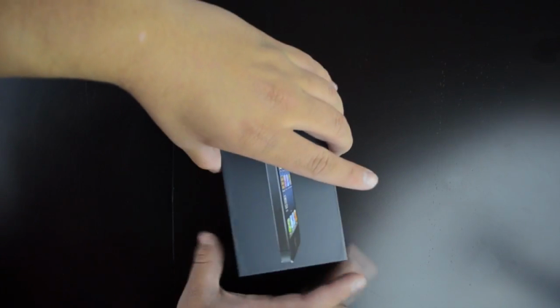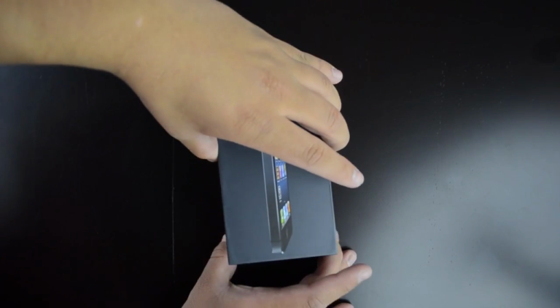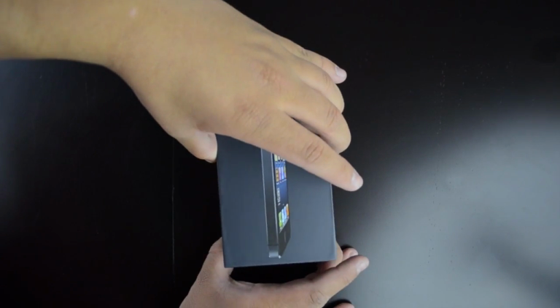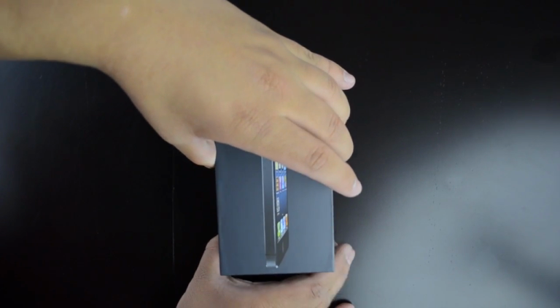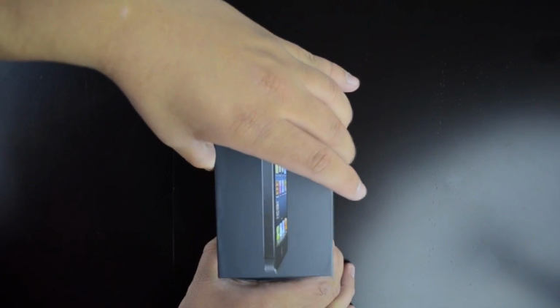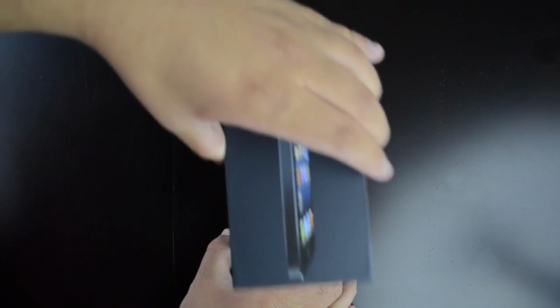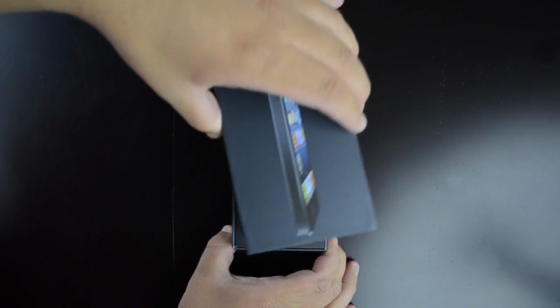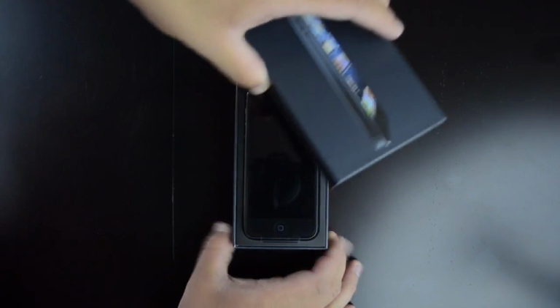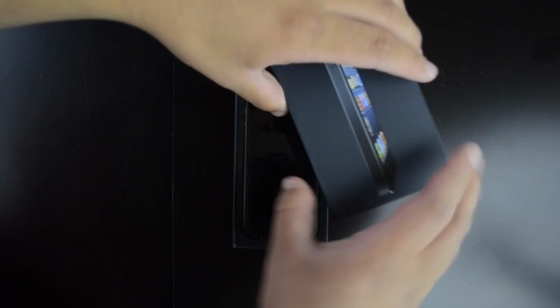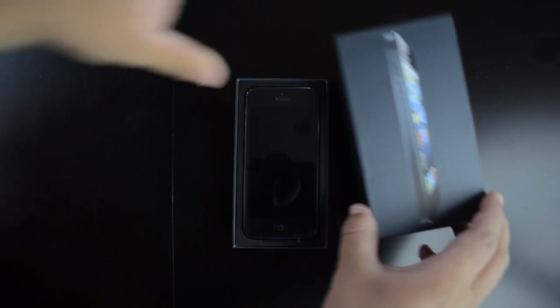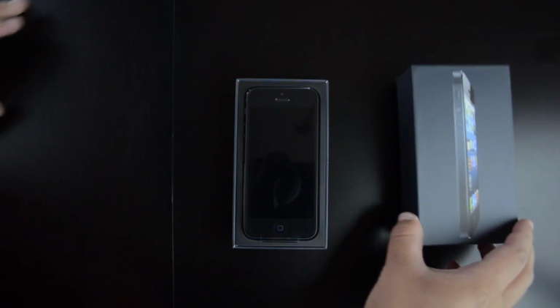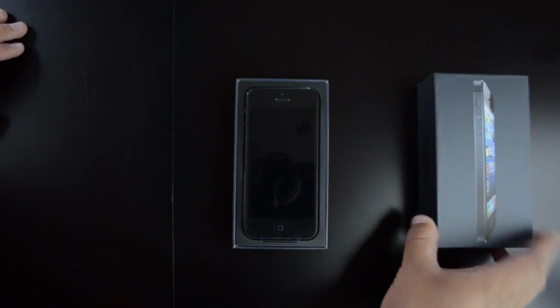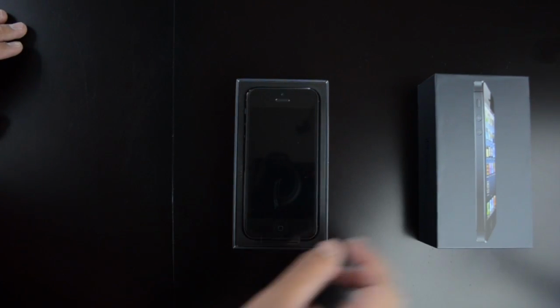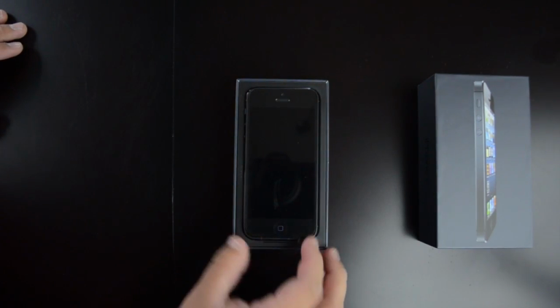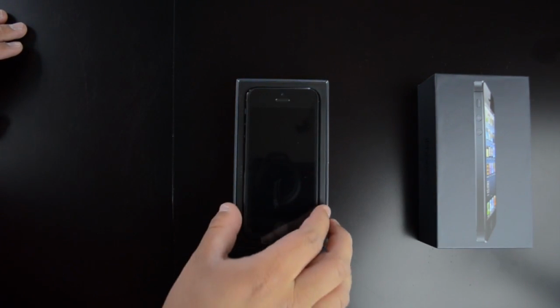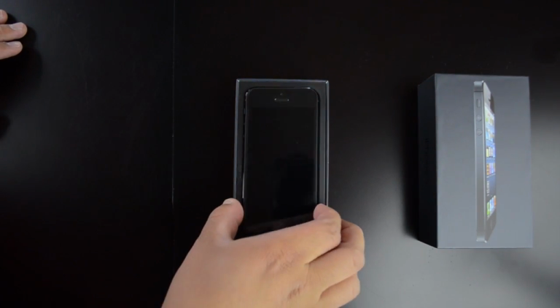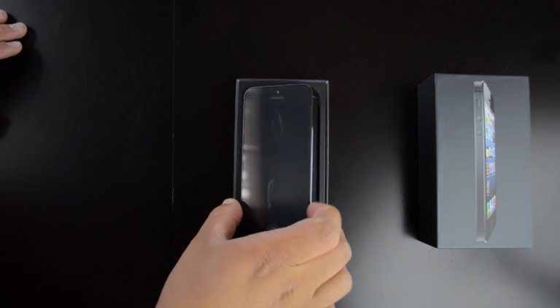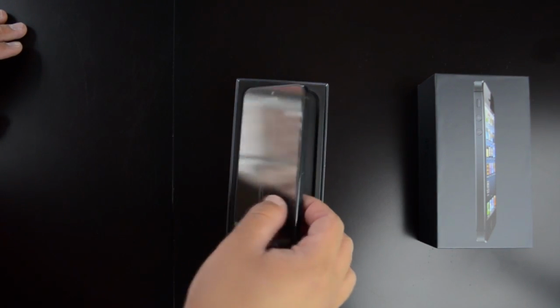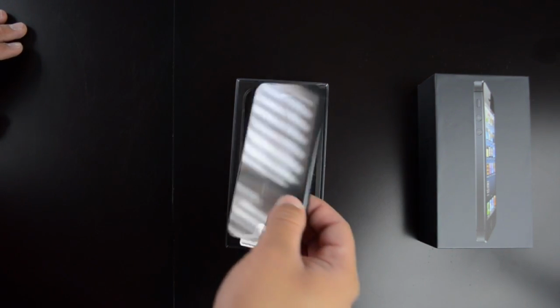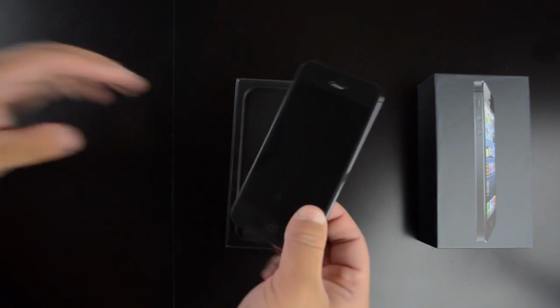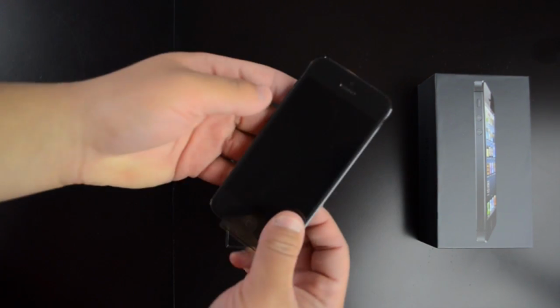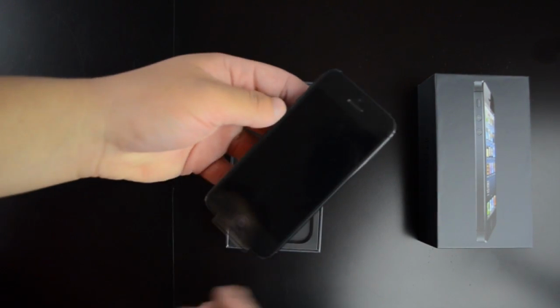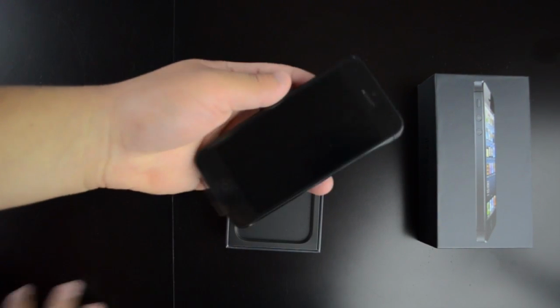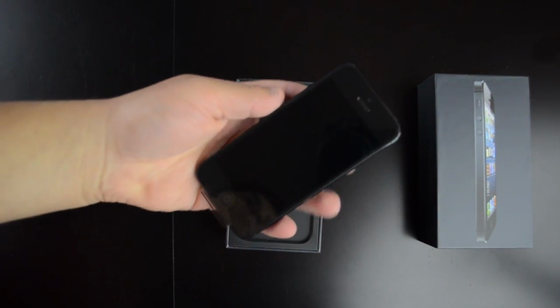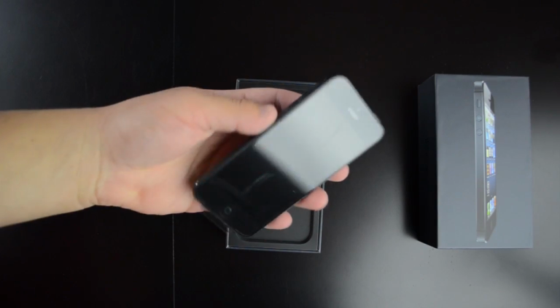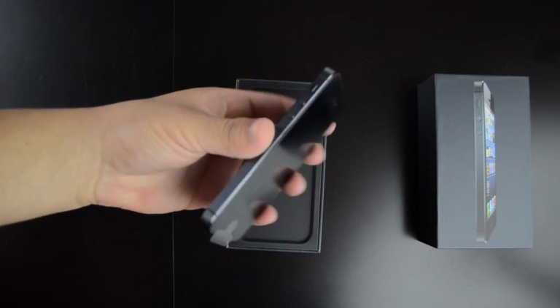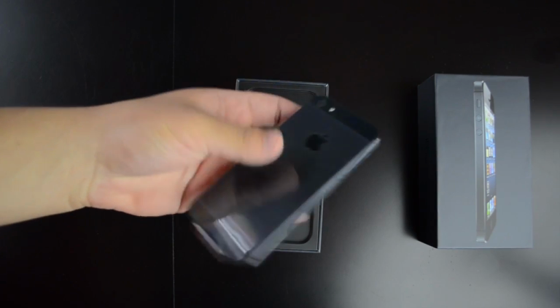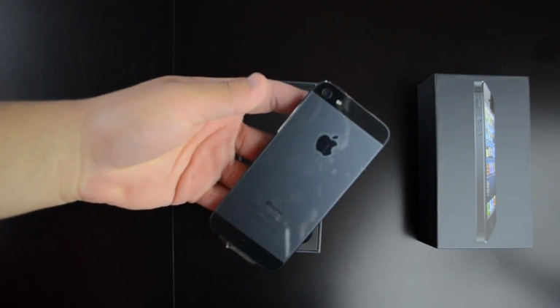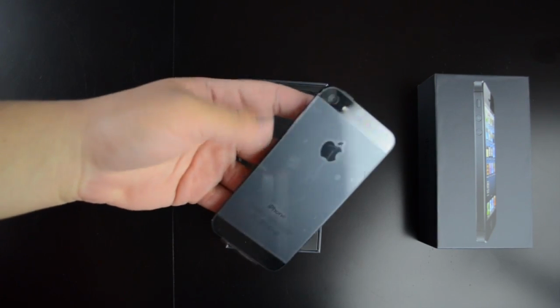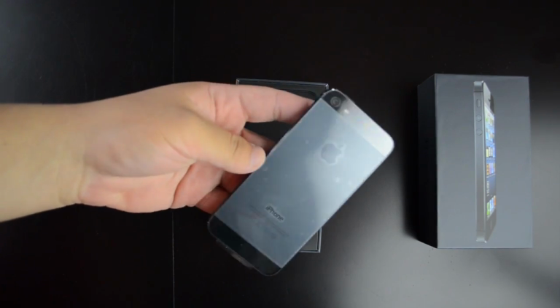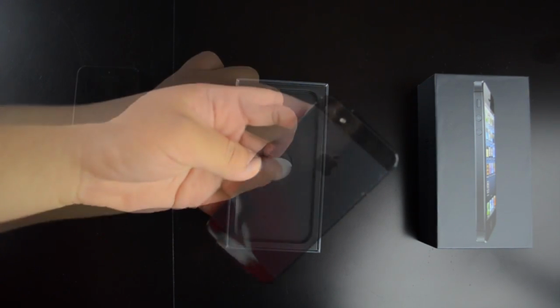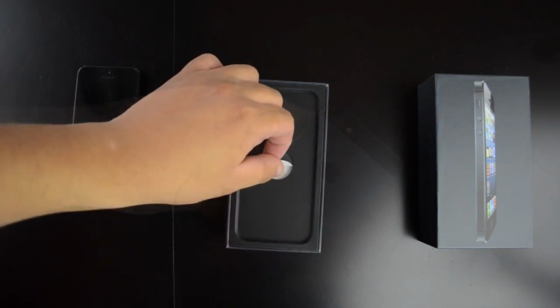Take off the top of the box to reveal the iPhone 5 — very nicely represented as usual by Apple packaging. We'll go ahead and put that to the side for a second and see what else is in the box.